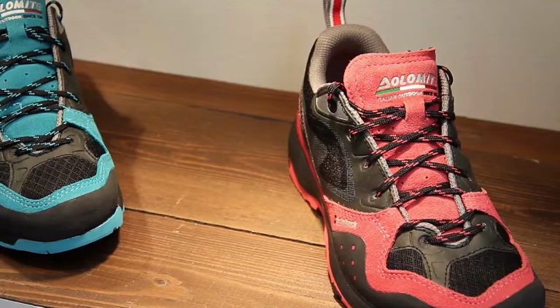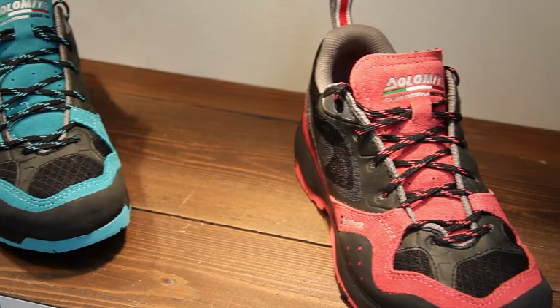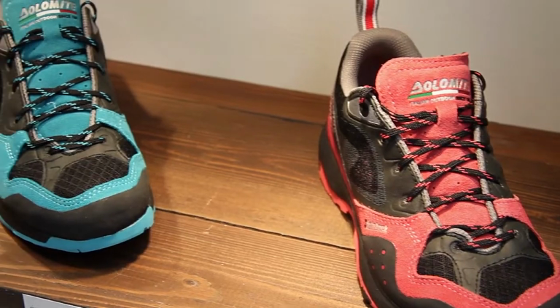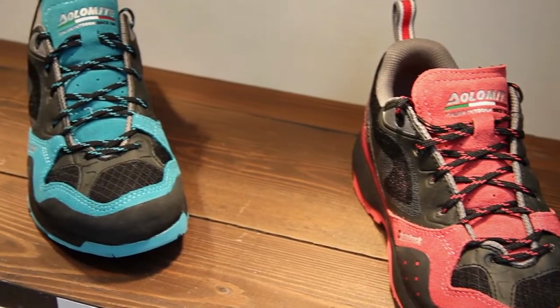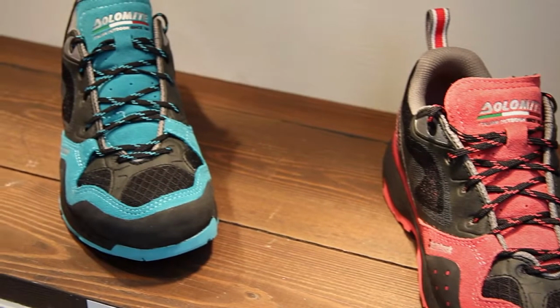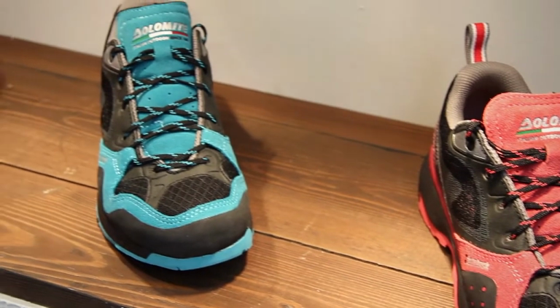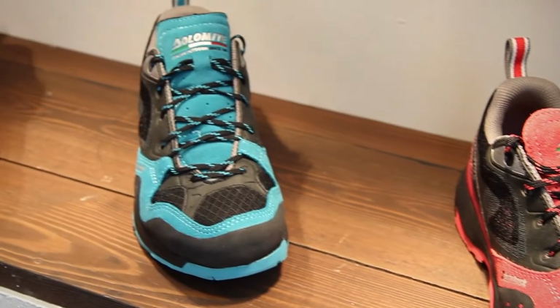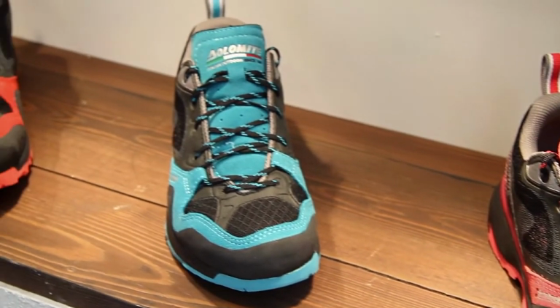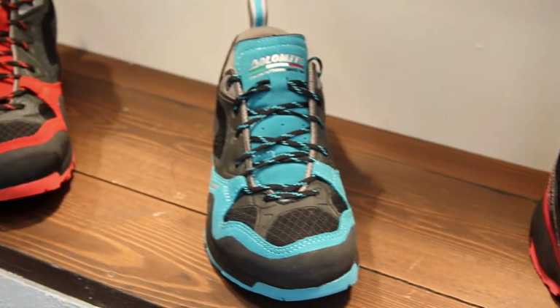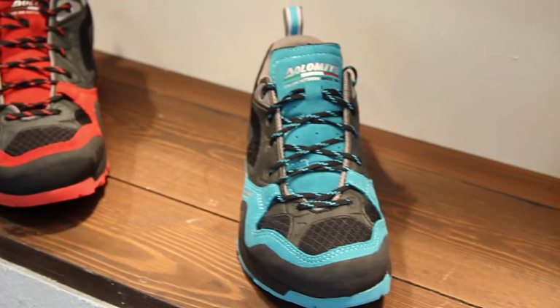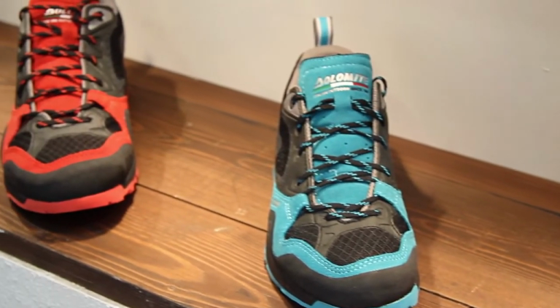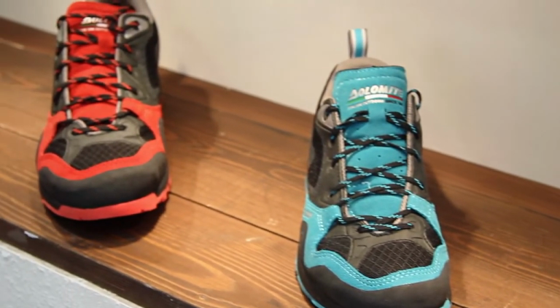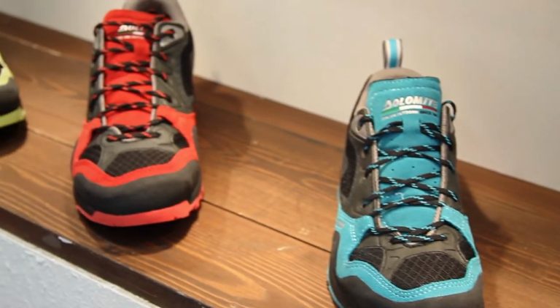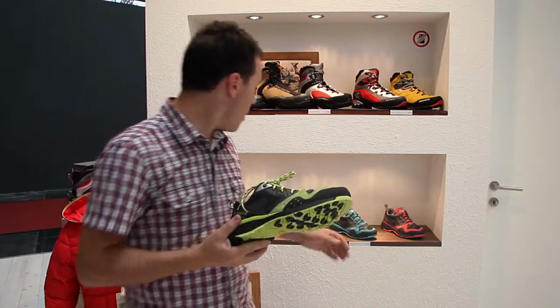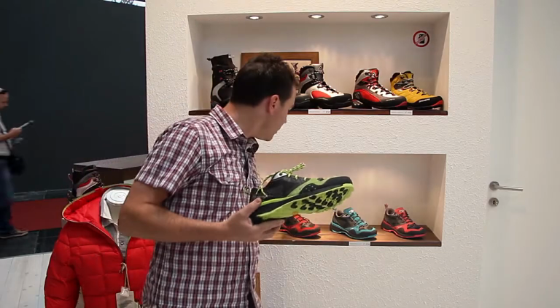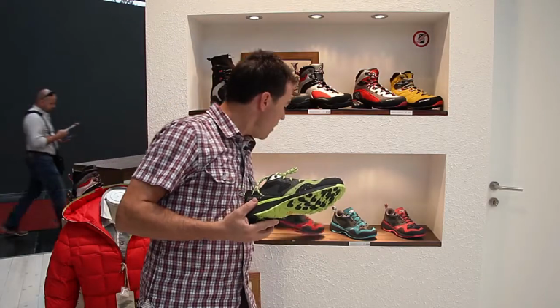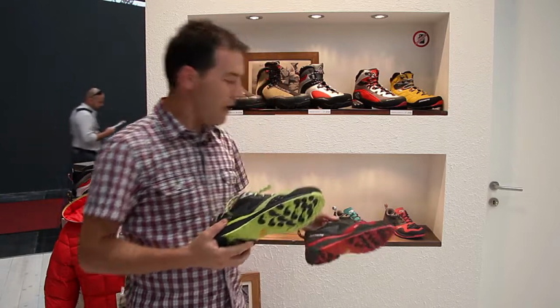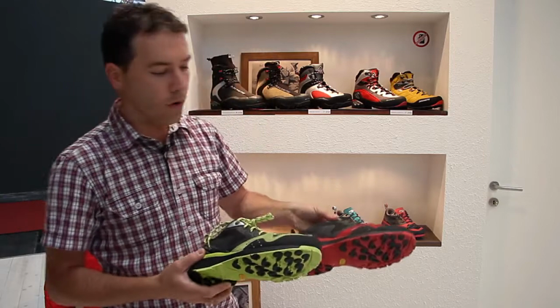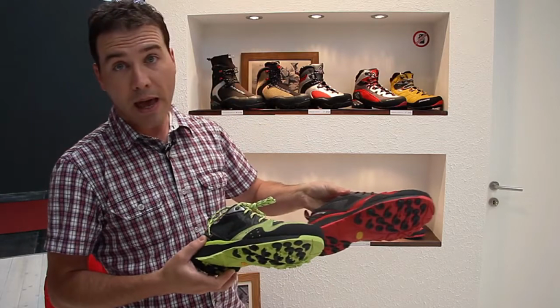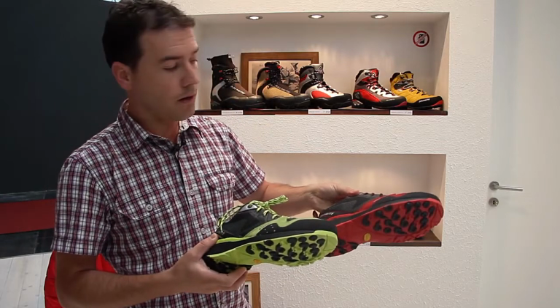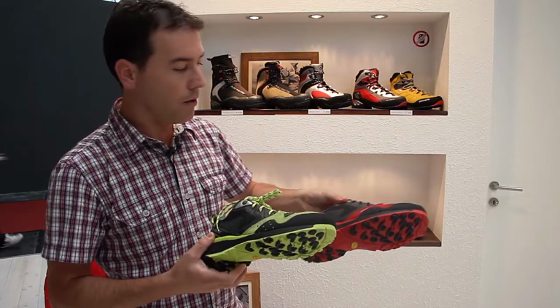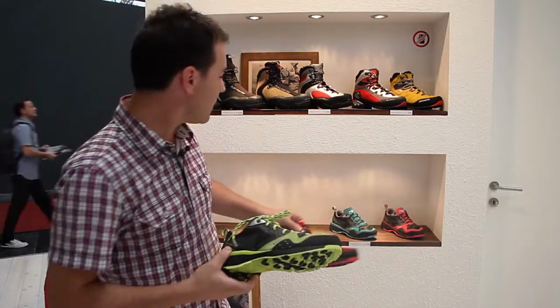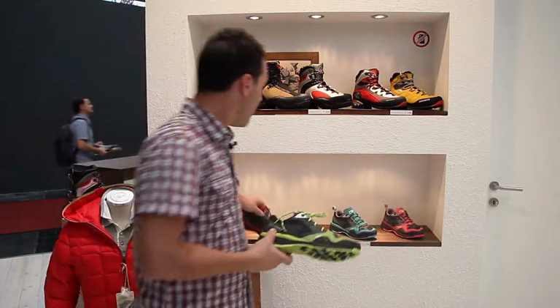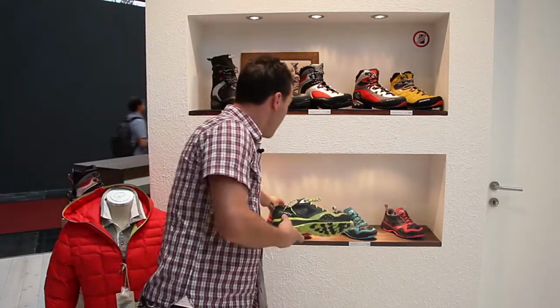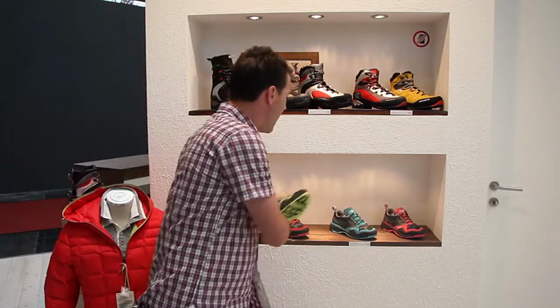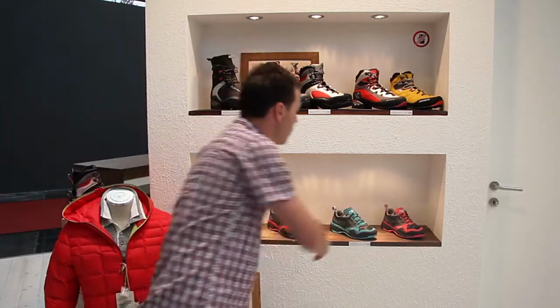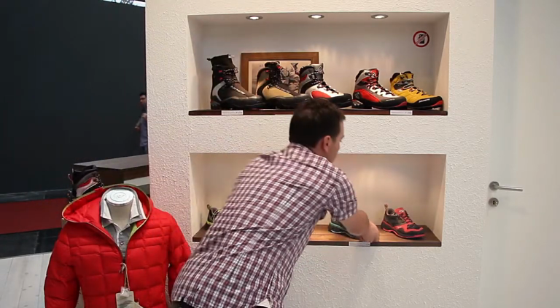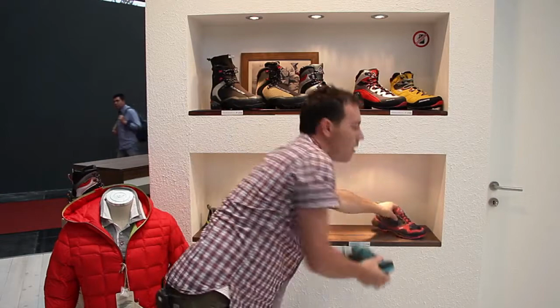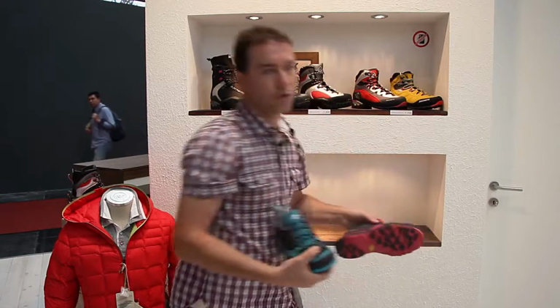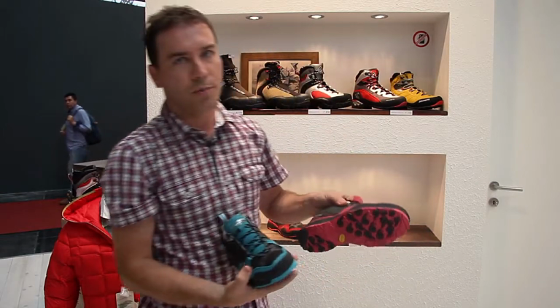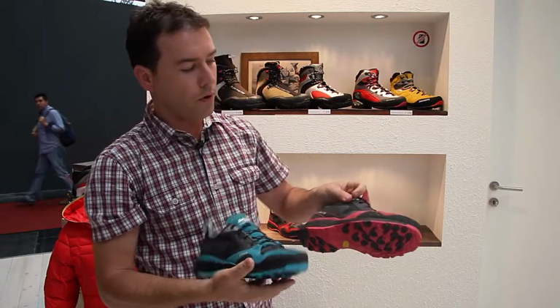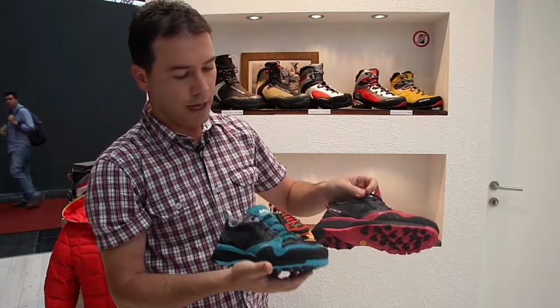The Steinbock Rocket is launched in four colors — two colors mainly for men or unisex, and two colors intended for ladies.